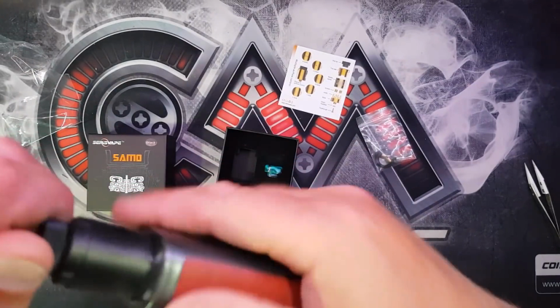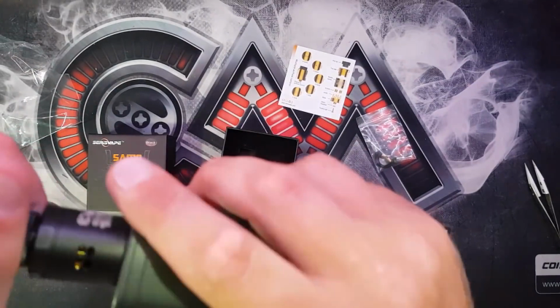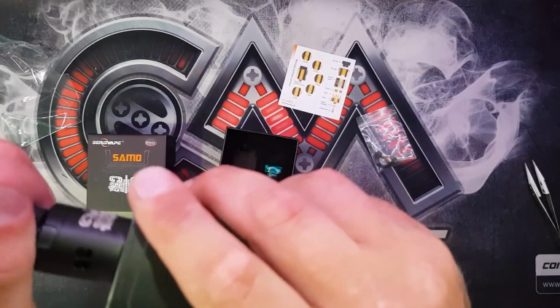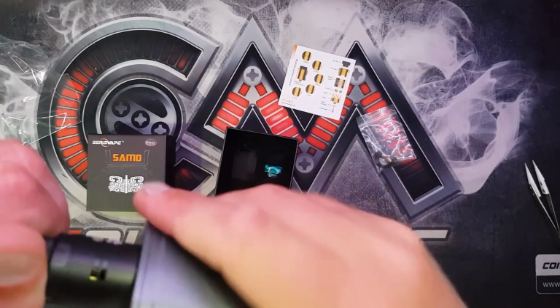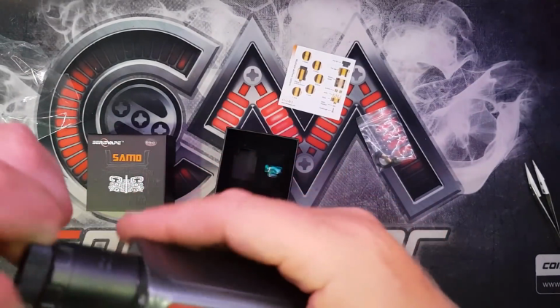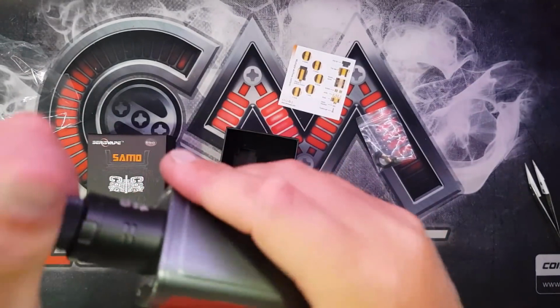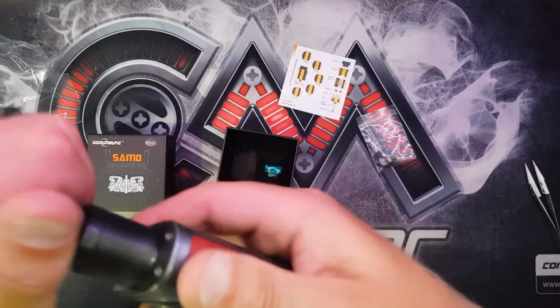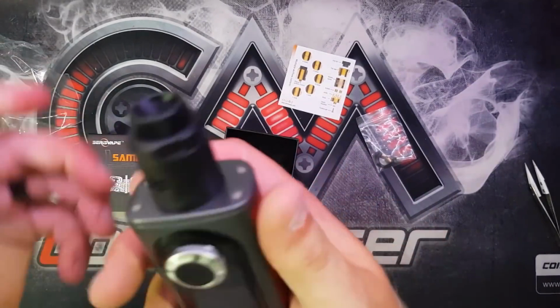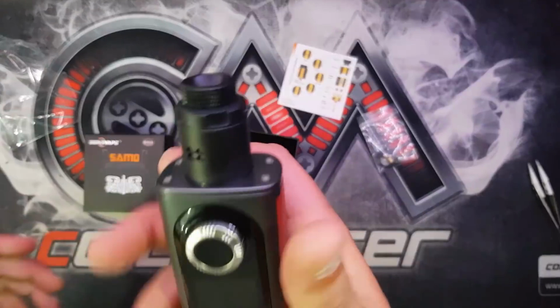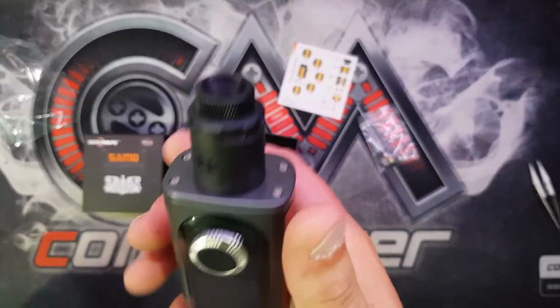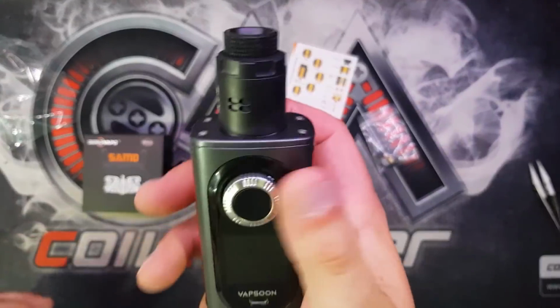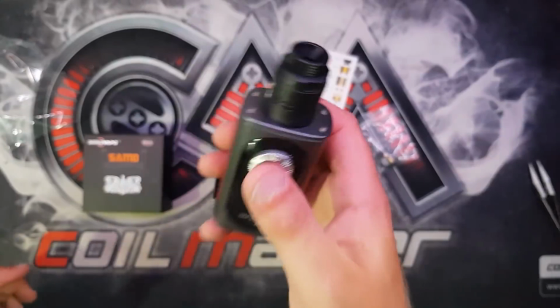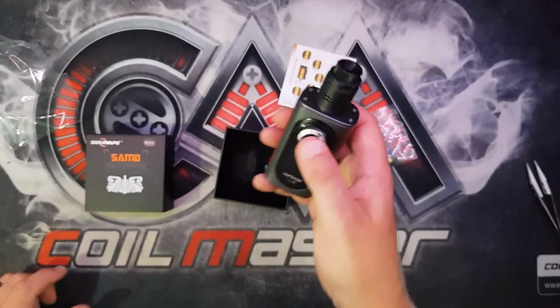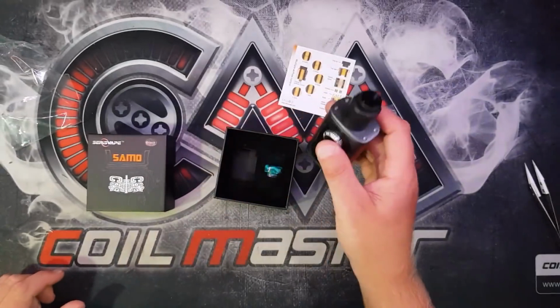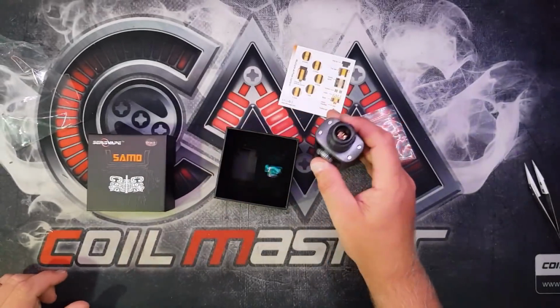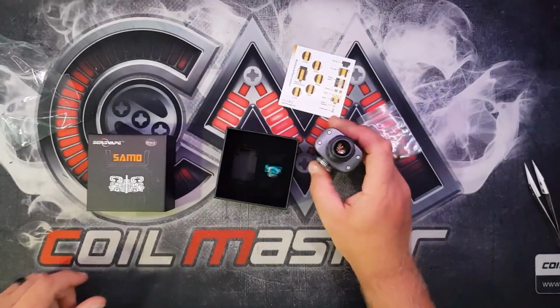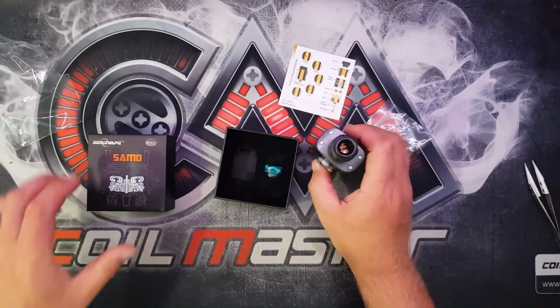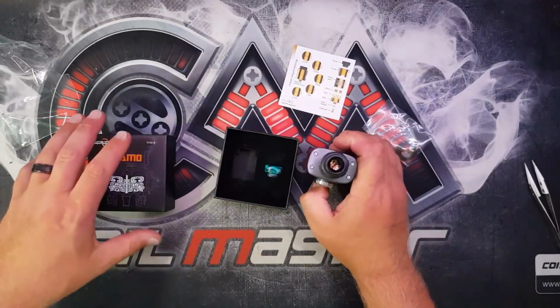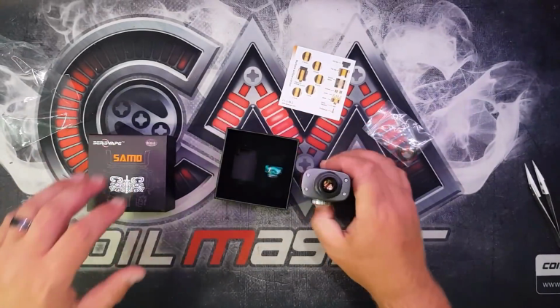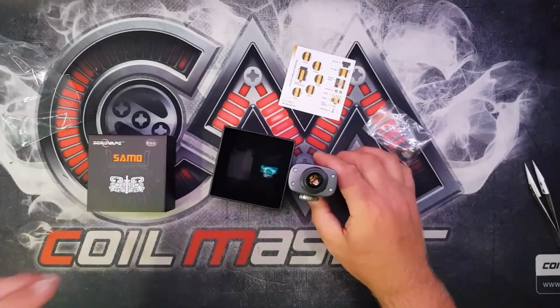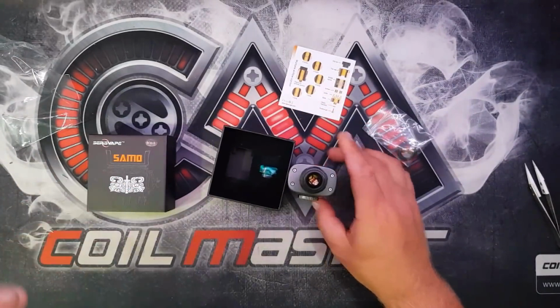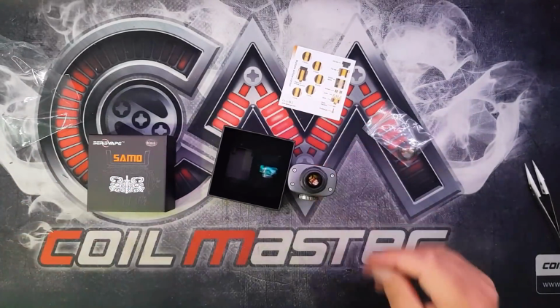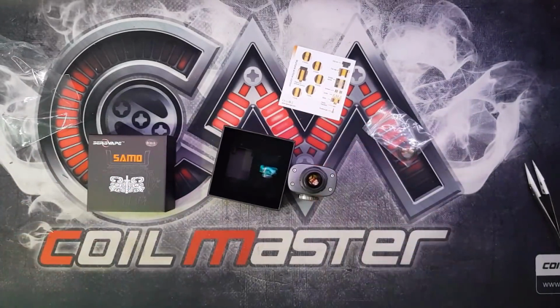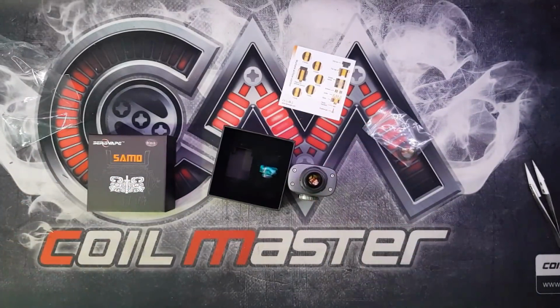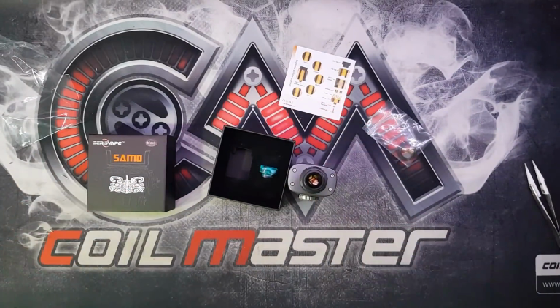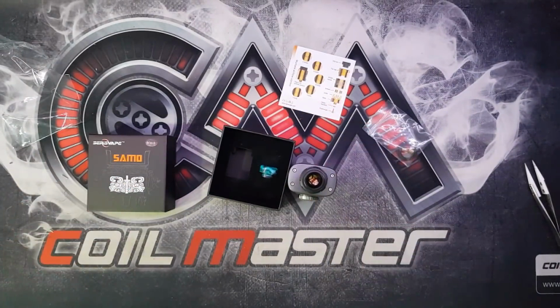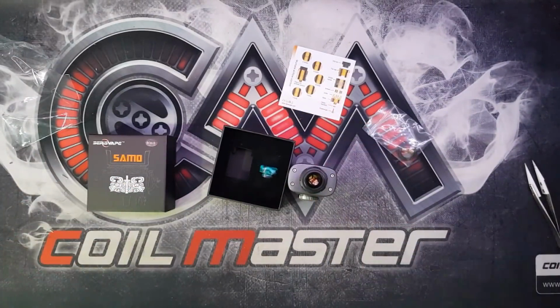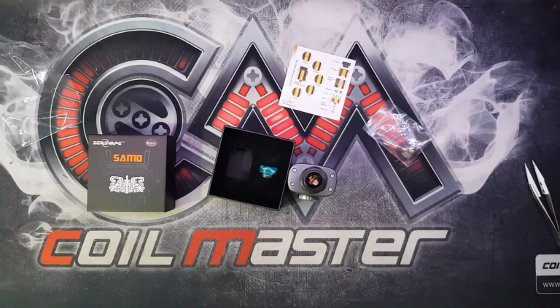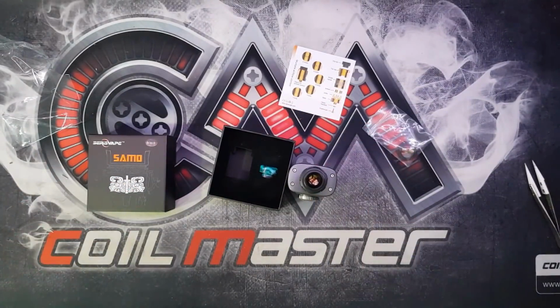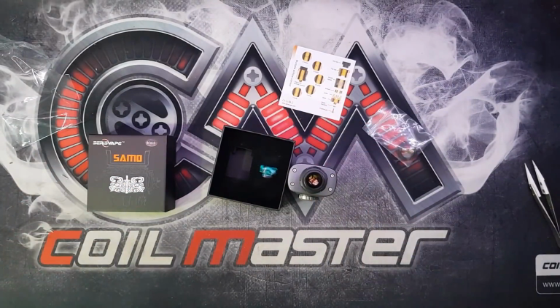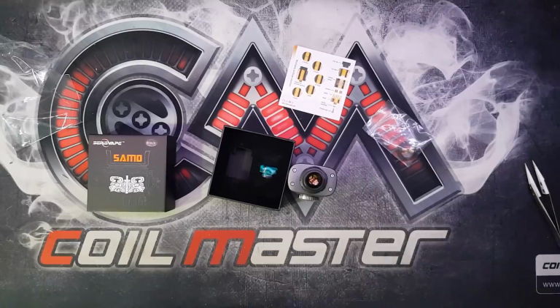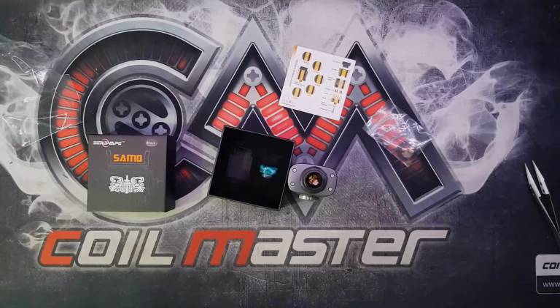It's very difficult to get that tip back in. There we go. Right, I'll get a build in this and see how it vapes.